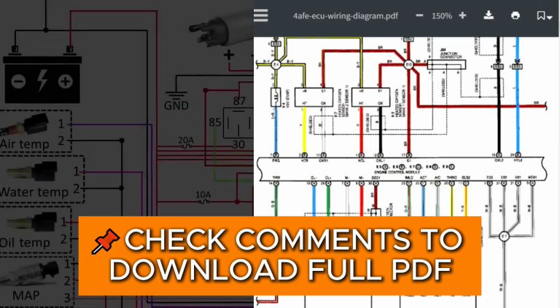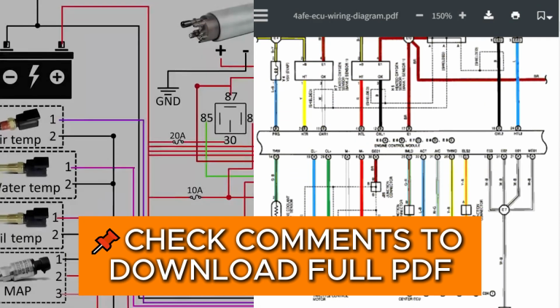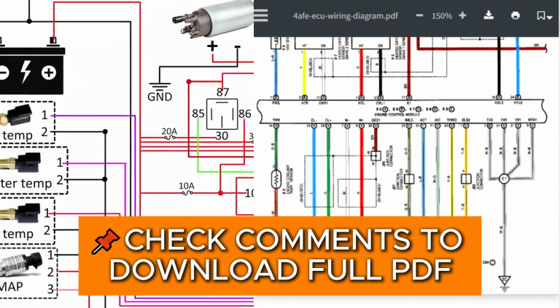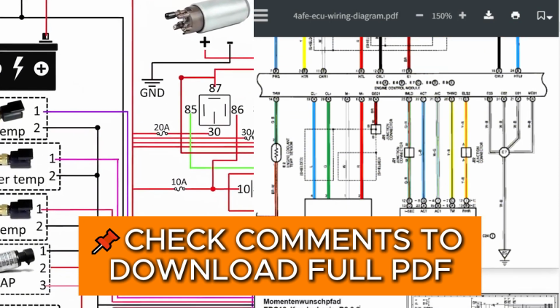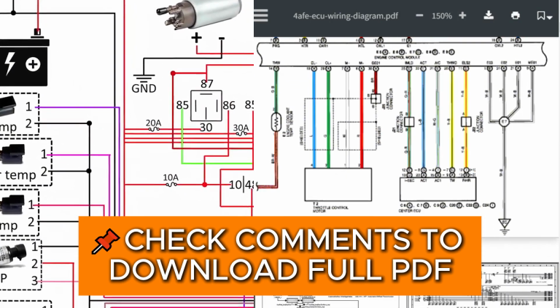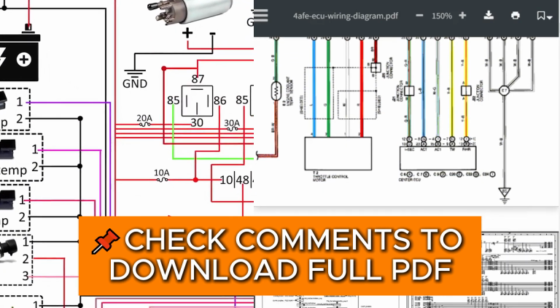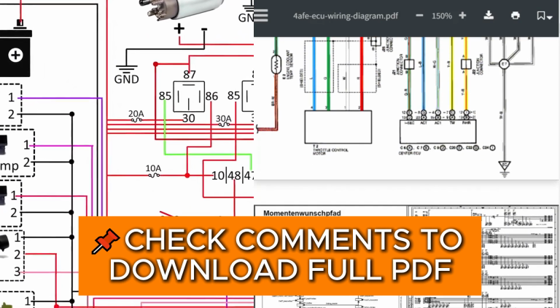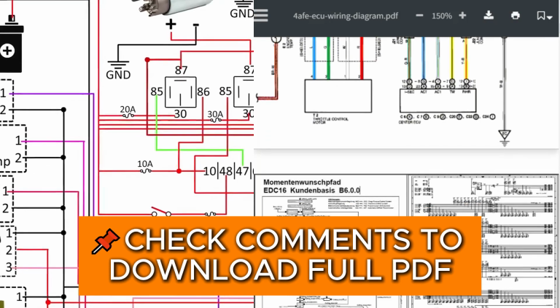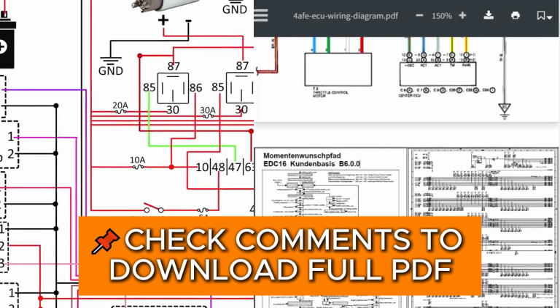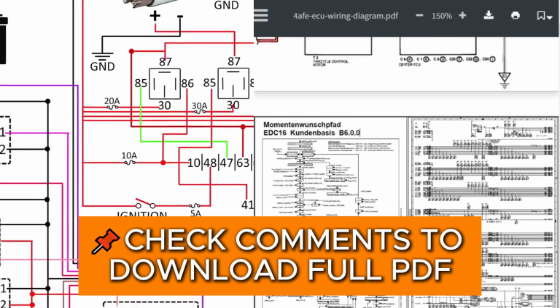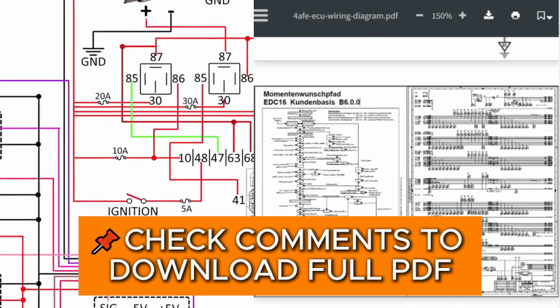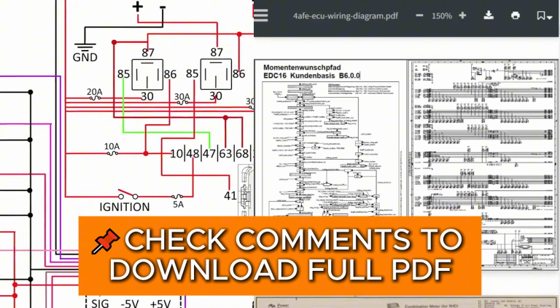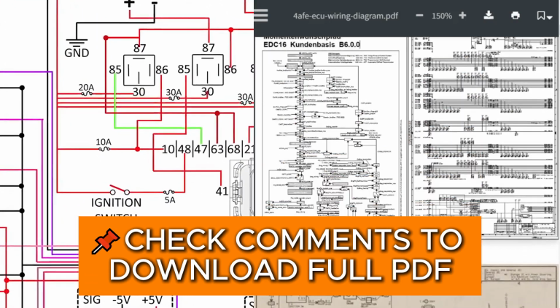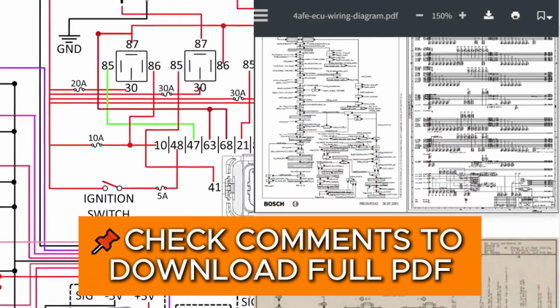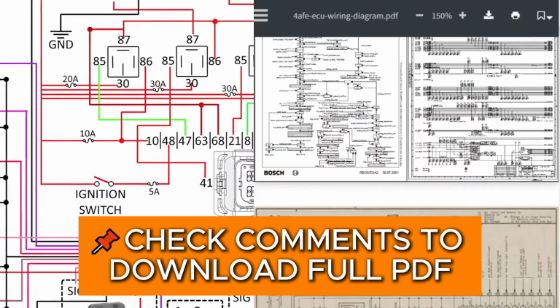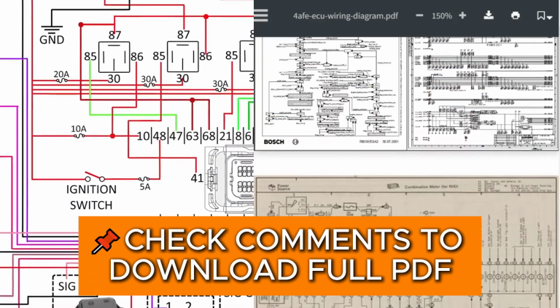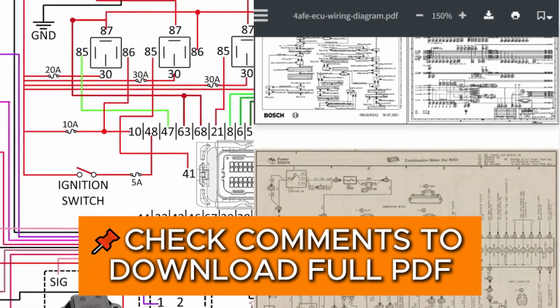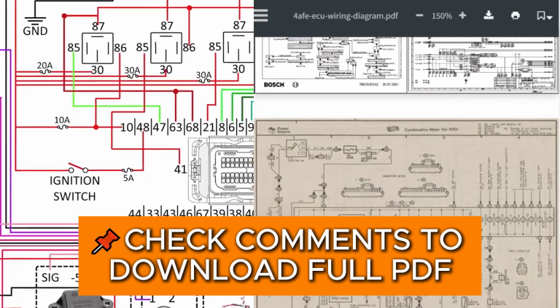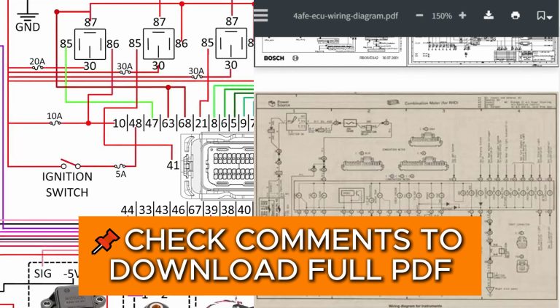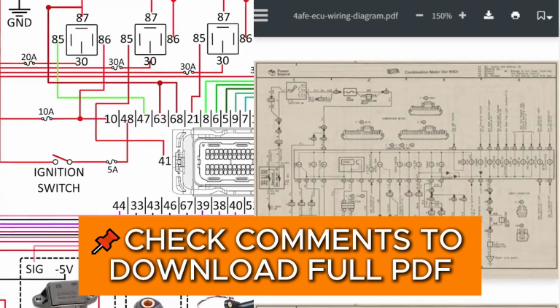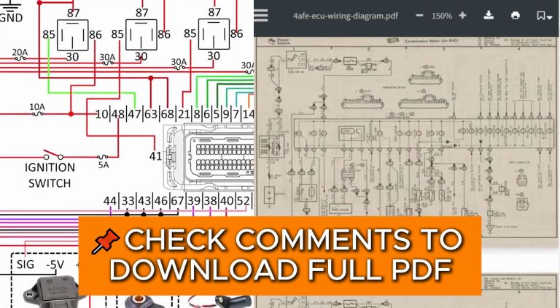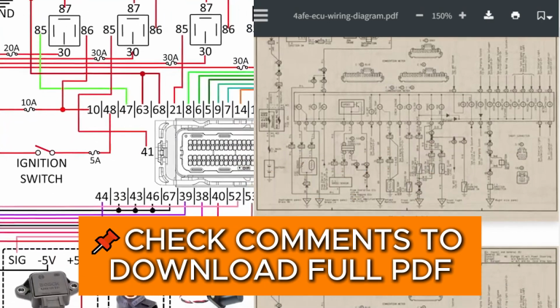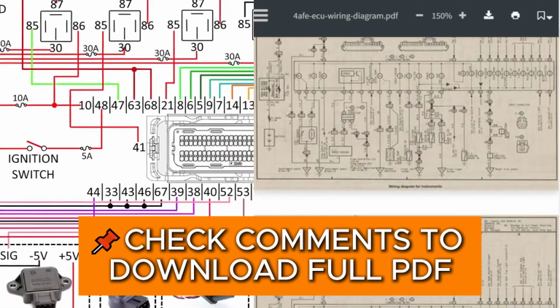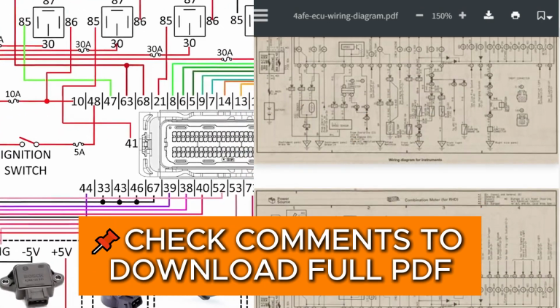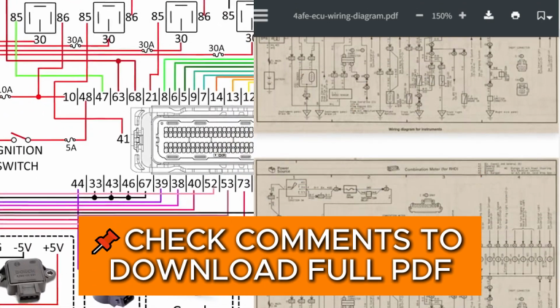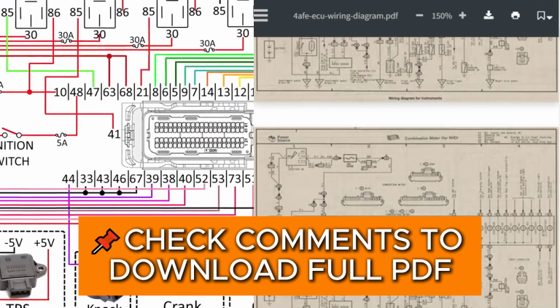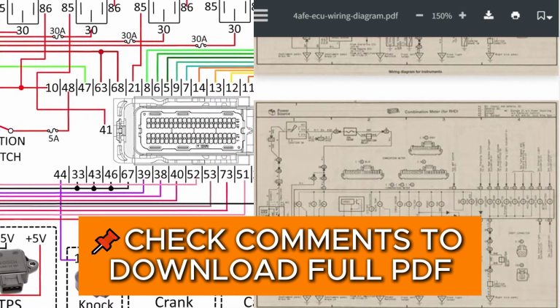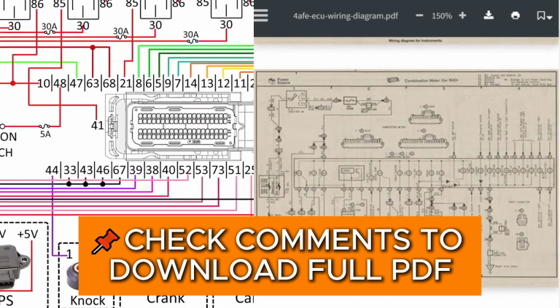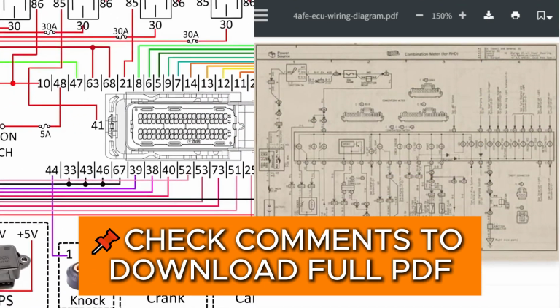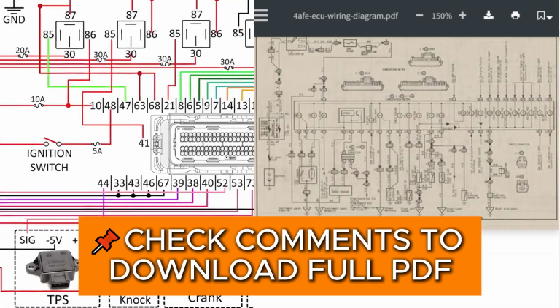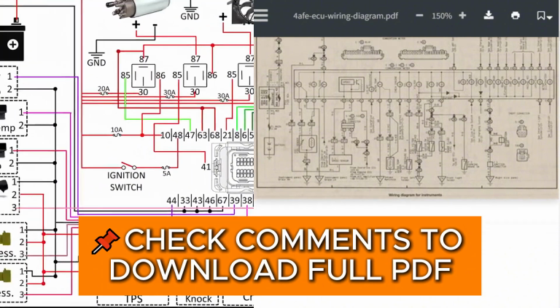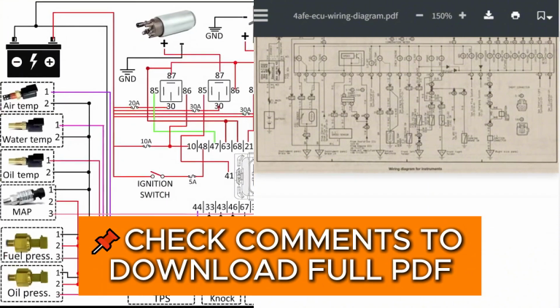Before we start any work on wiring anything, what we need to do is create a wiring diagram. A wiring diagram is by far the most important part of the job, and it will be something that you will be constantly referencing throughout the install.